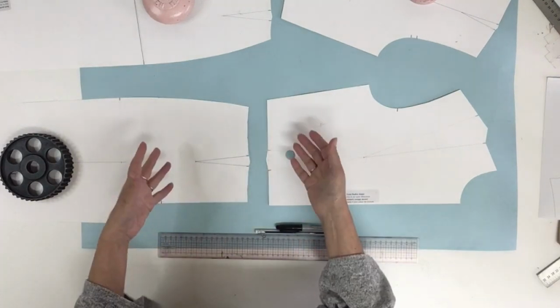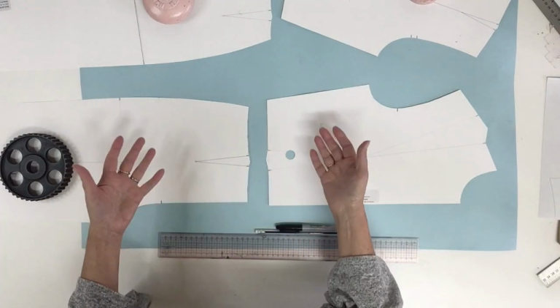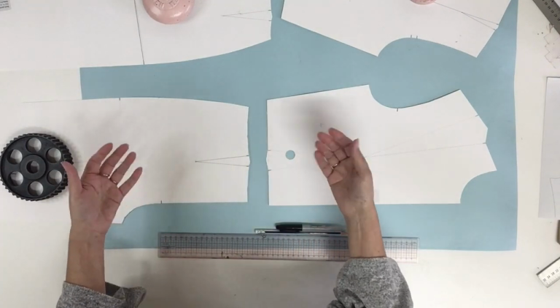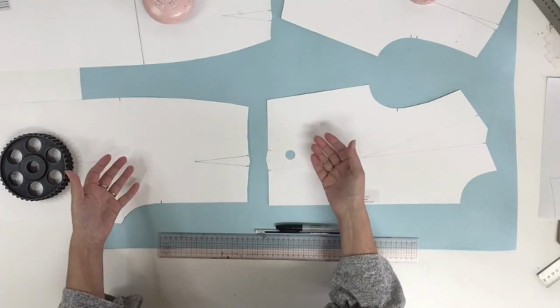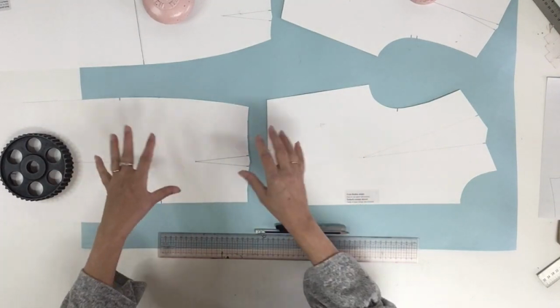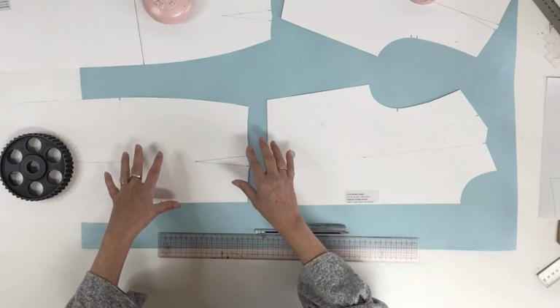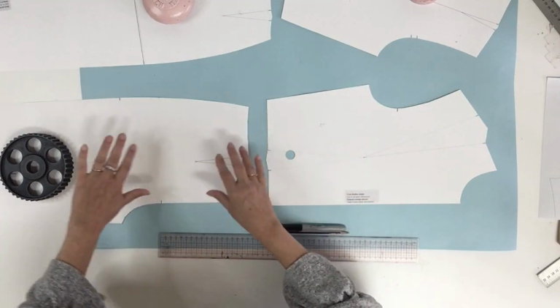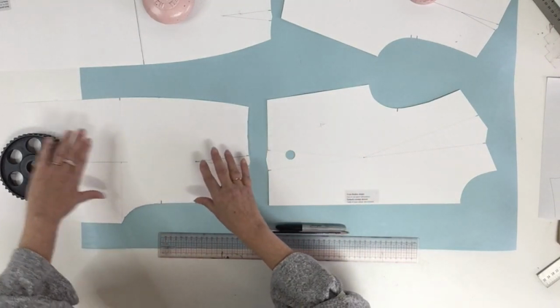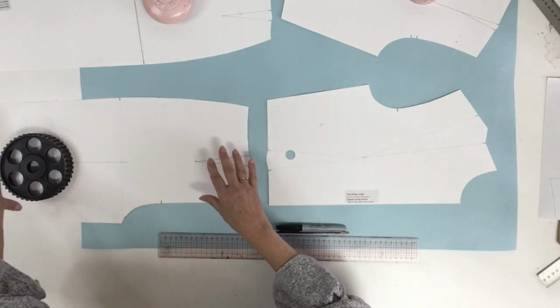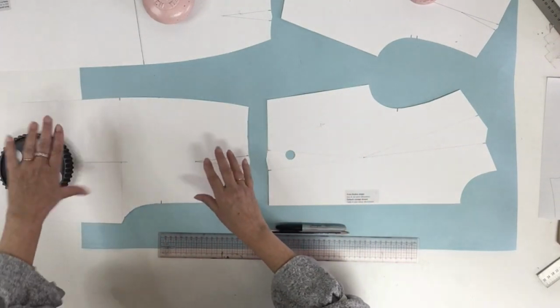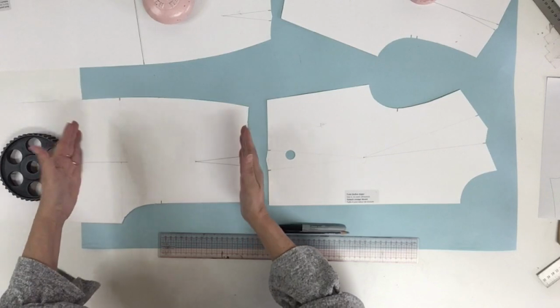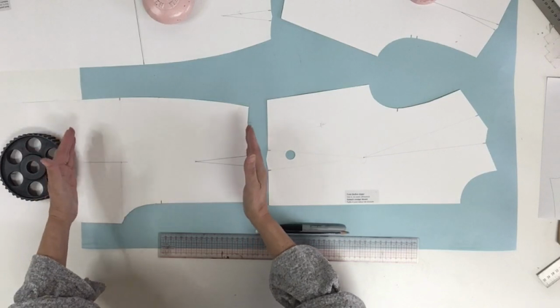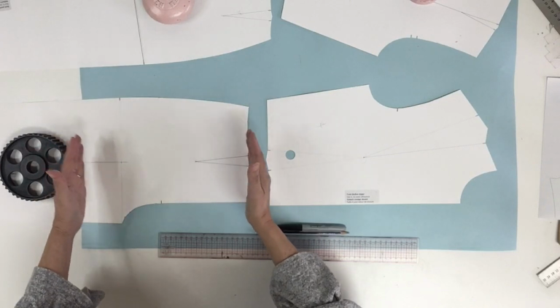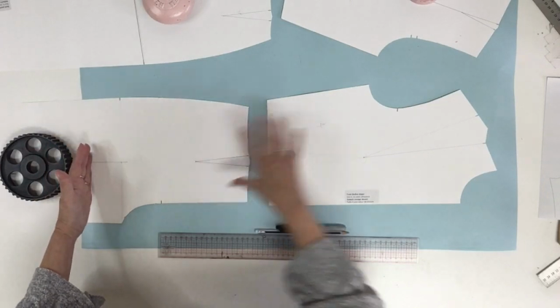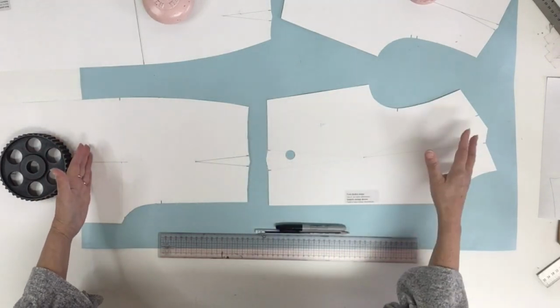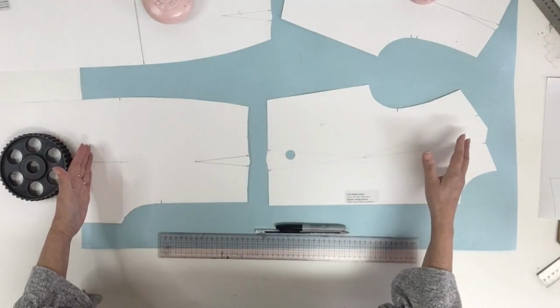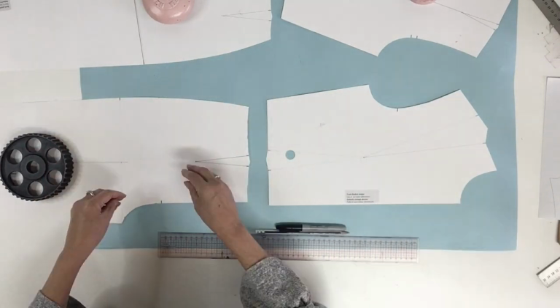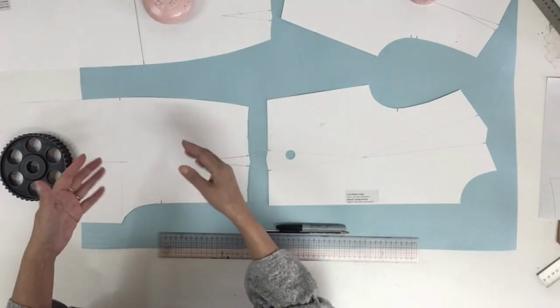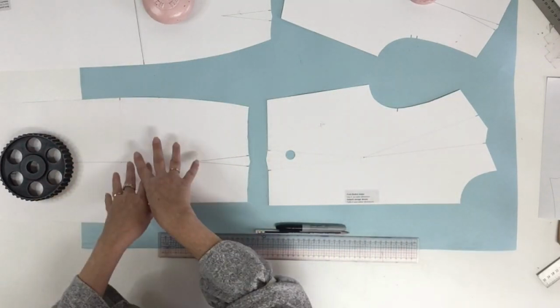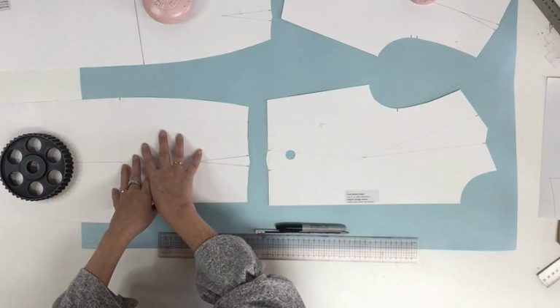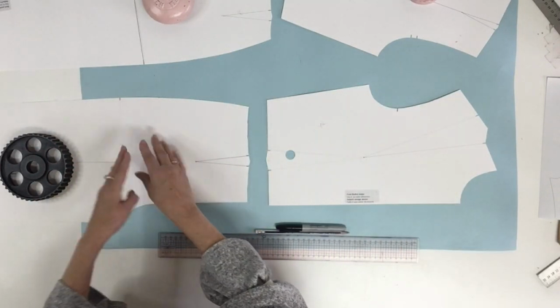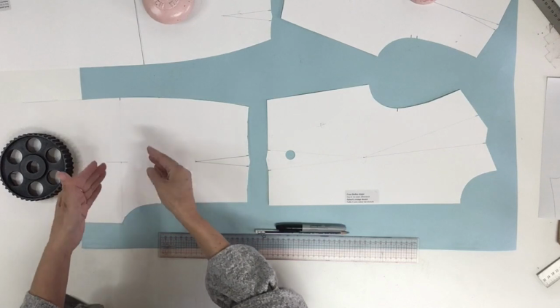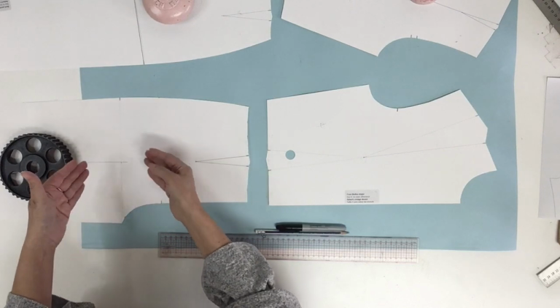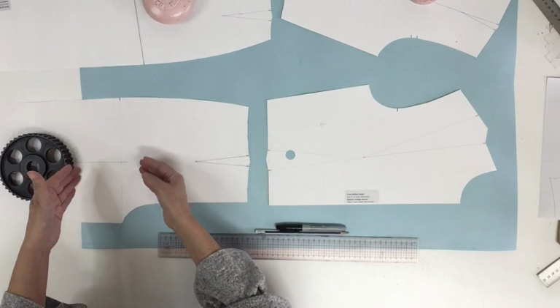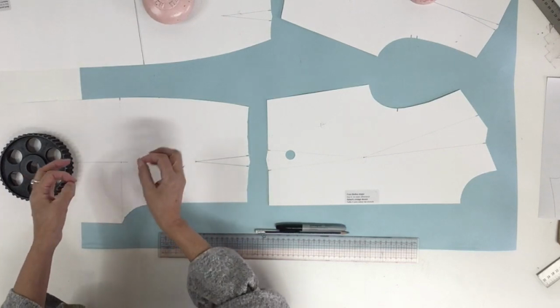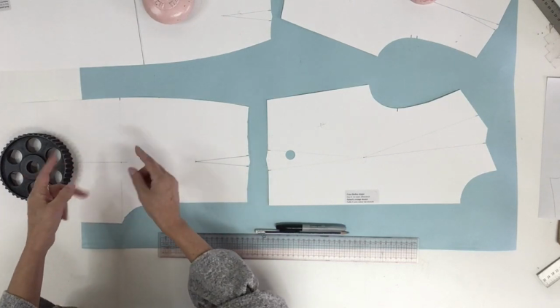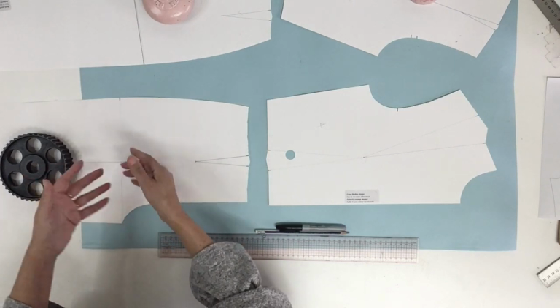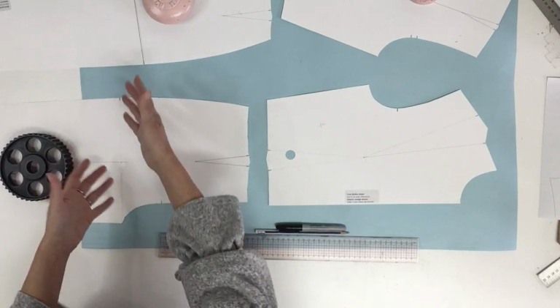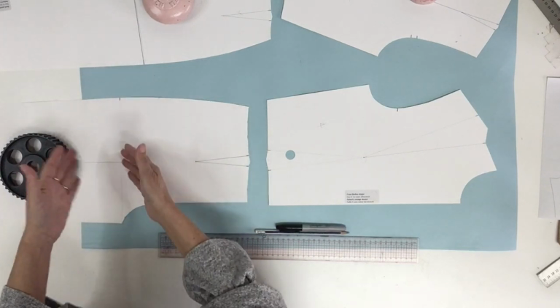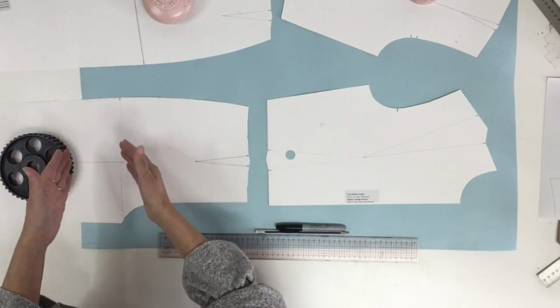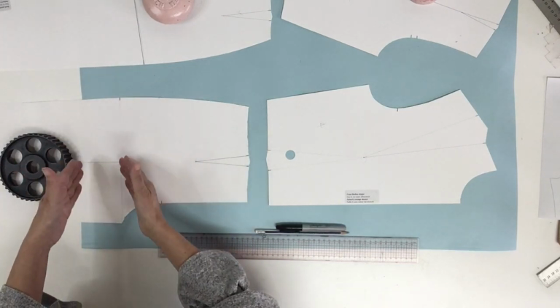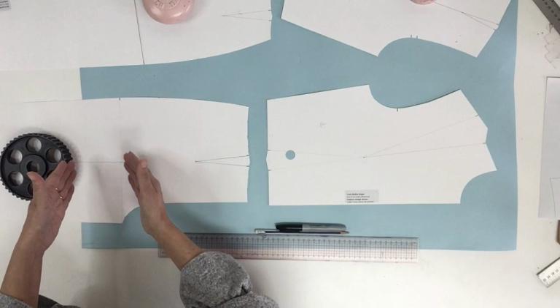Now I want to do a long jumpsuit, but since the bottom of the leg doesn't change I'm just going to do the top part of the jumpsuit. In this example I will also show you the little modification we have to do when we want to do a short.